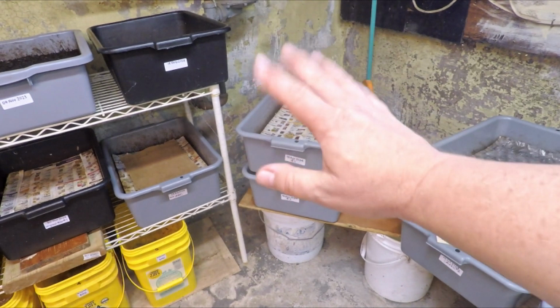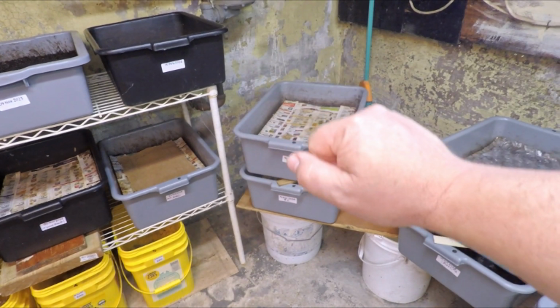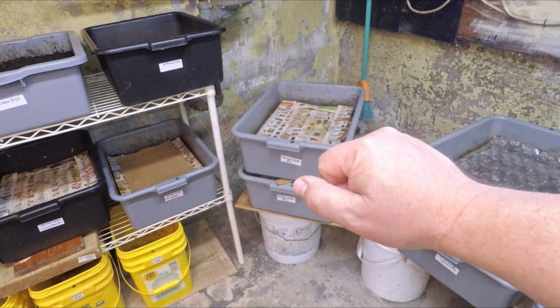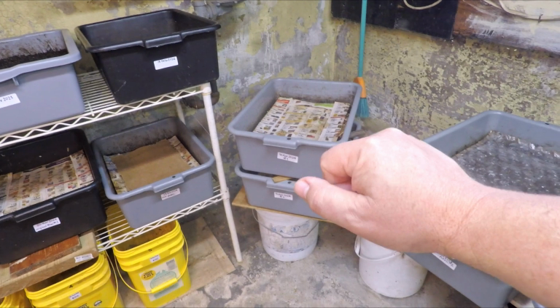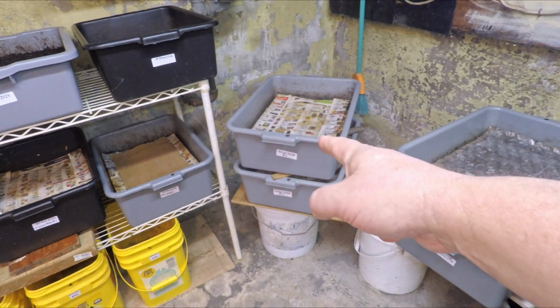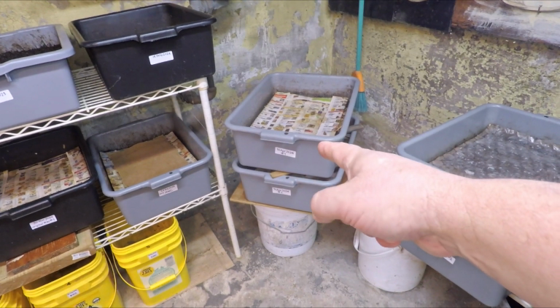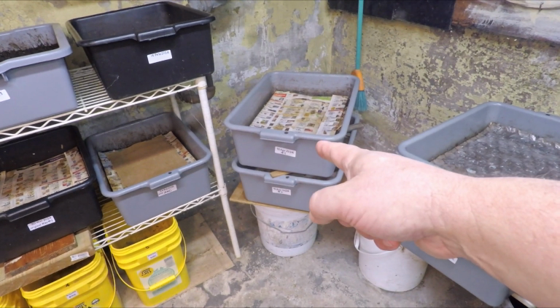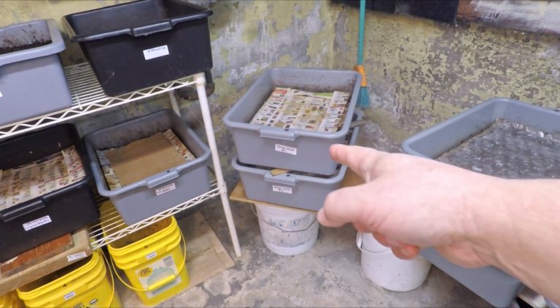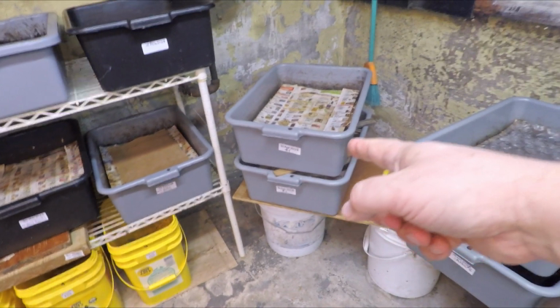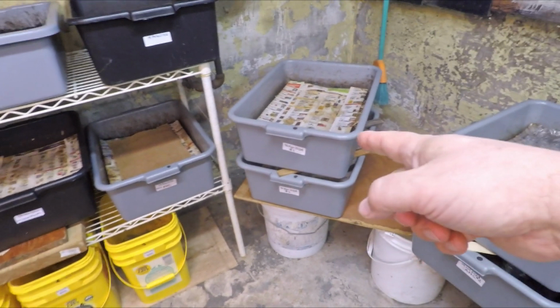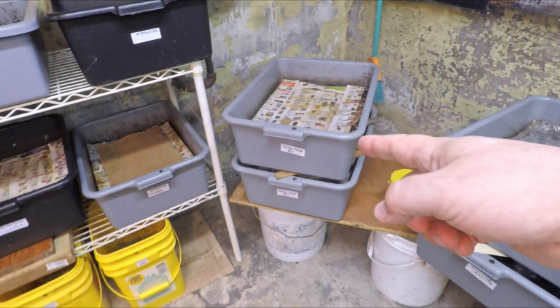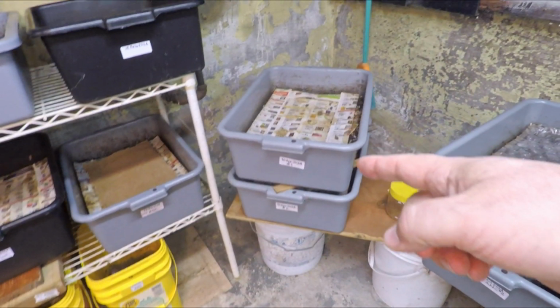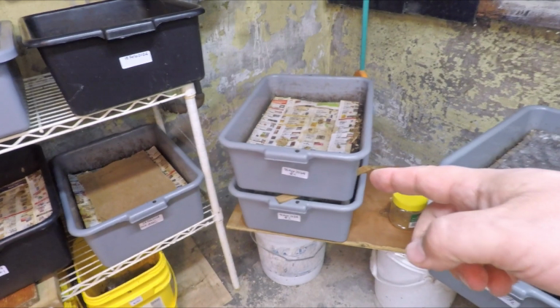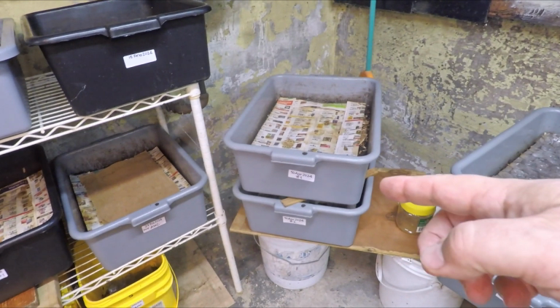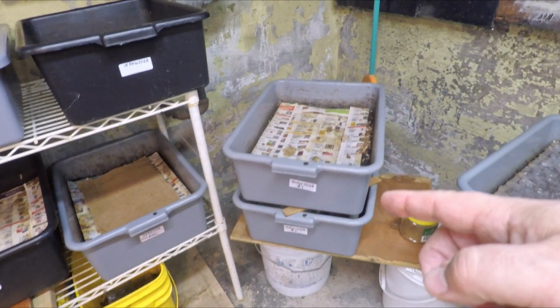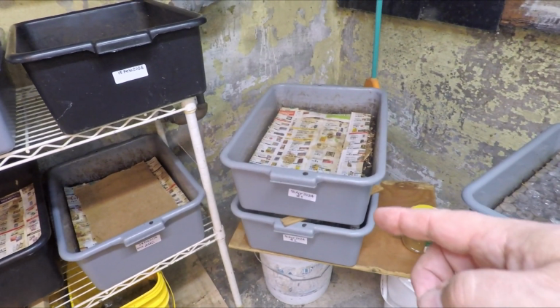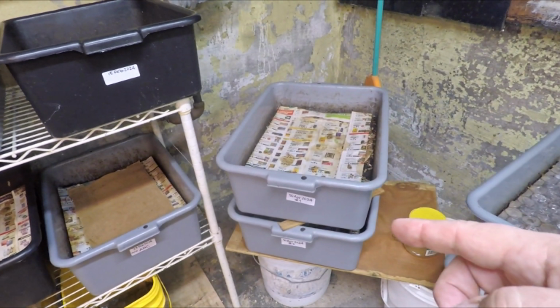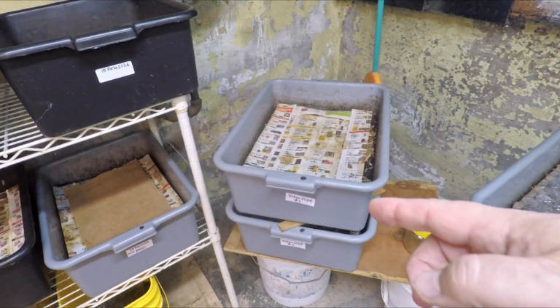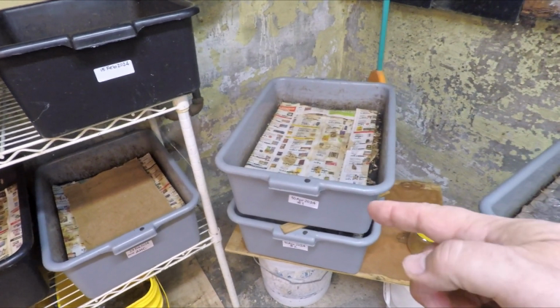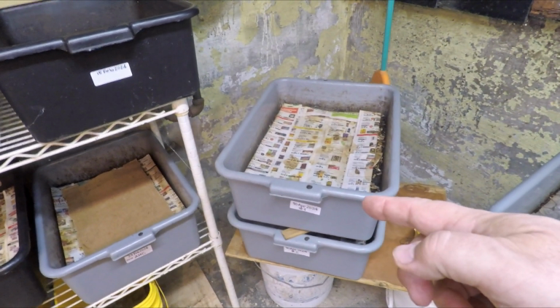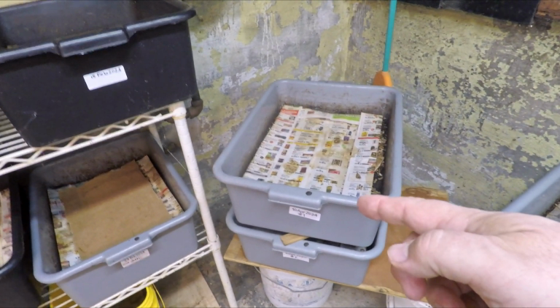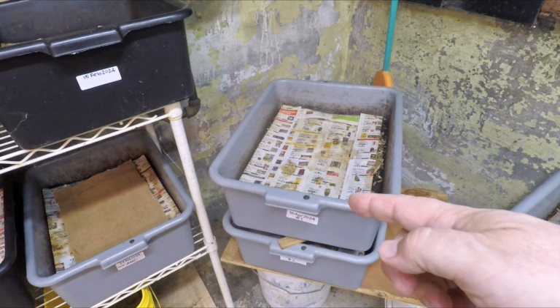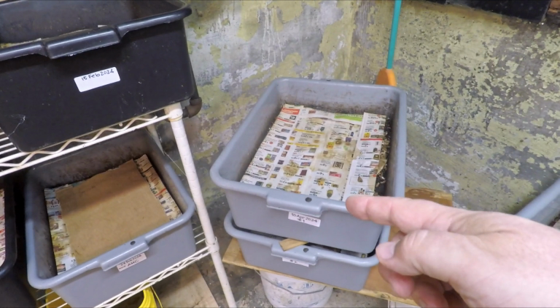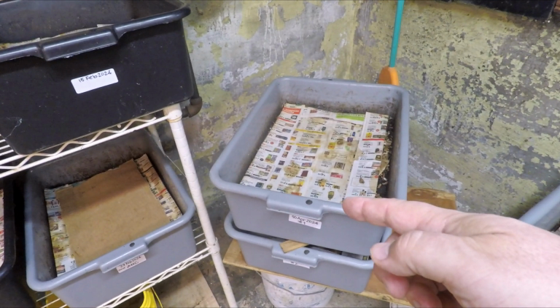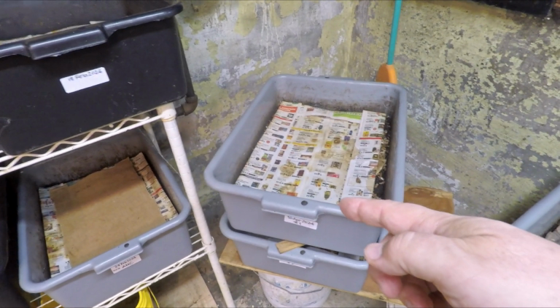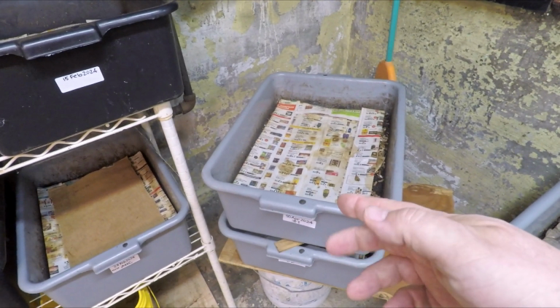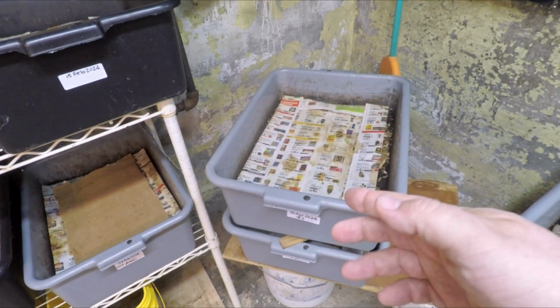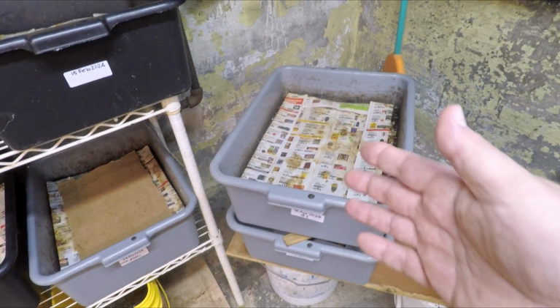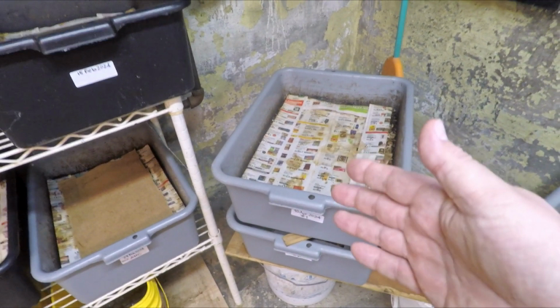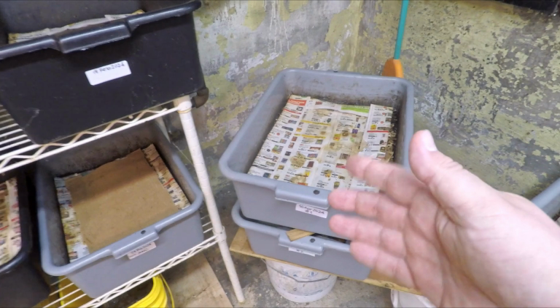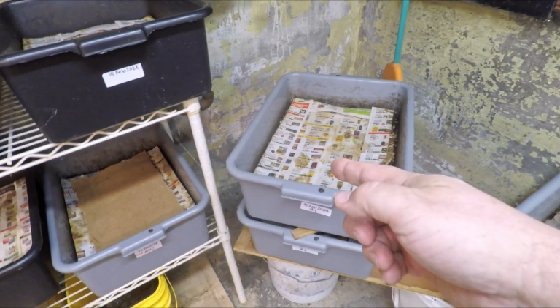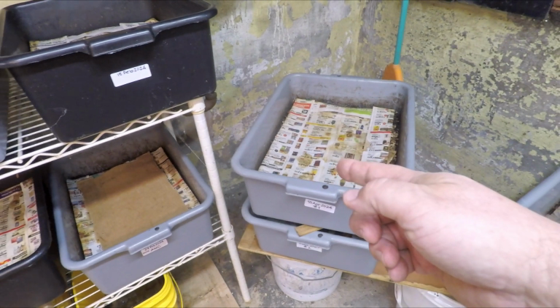Hi everyone, welcome. This pair of bins that you see here in the corner — they're the ones that I plan on checking in on today to give them their feeding. It was 12 days ago that each system got a tomato and a banana peel, and I figure after 12 days they're probably ready.